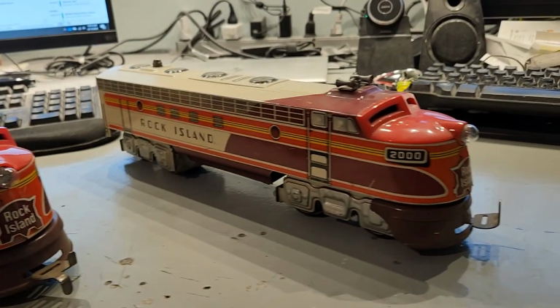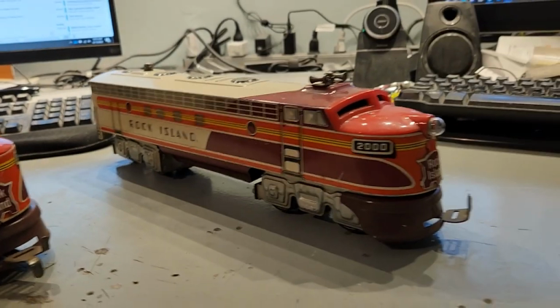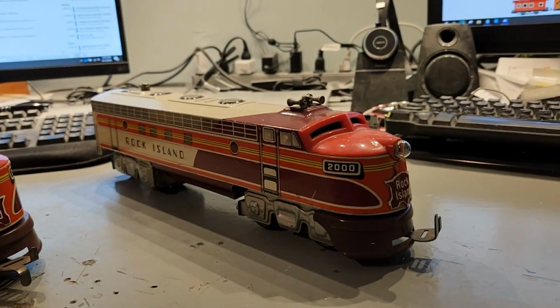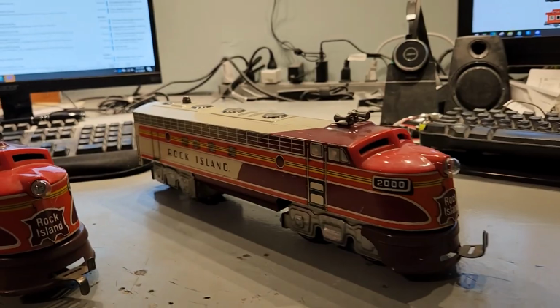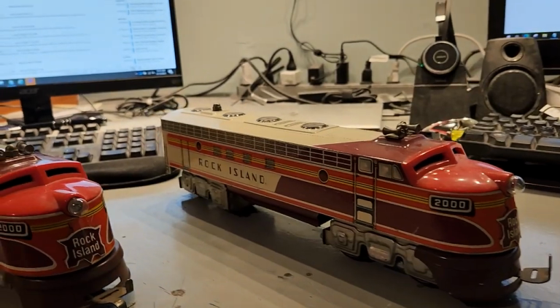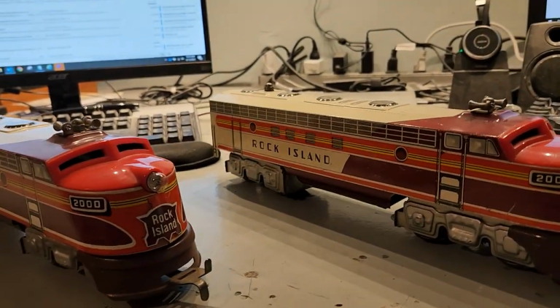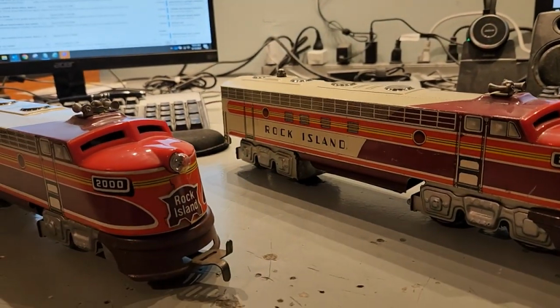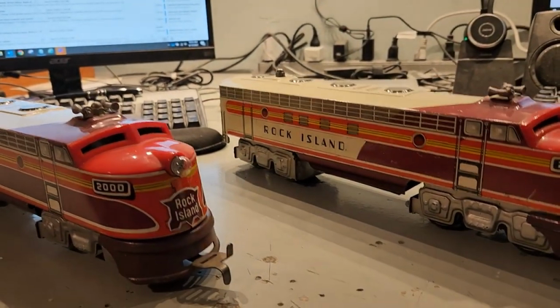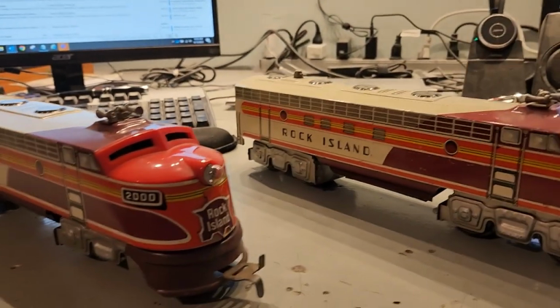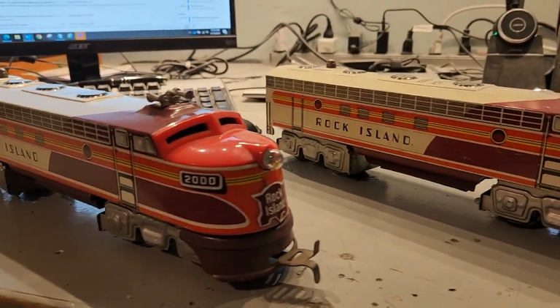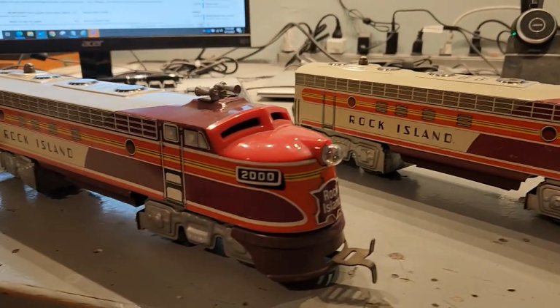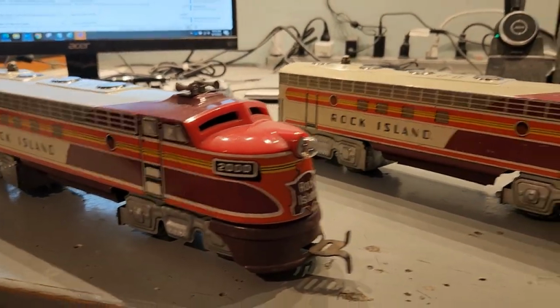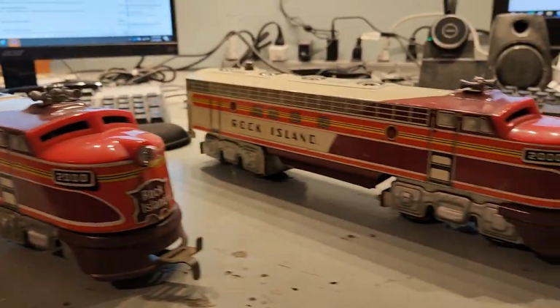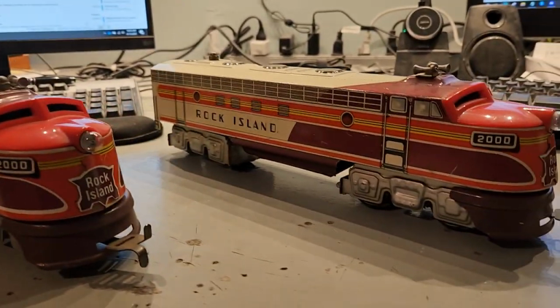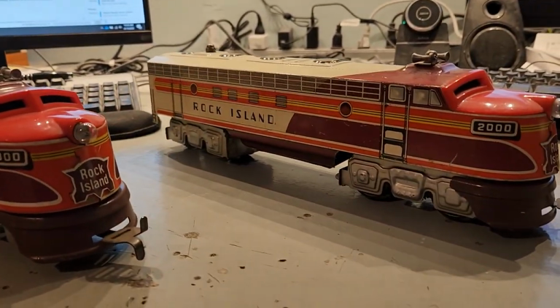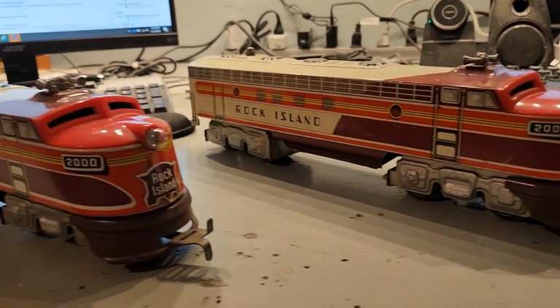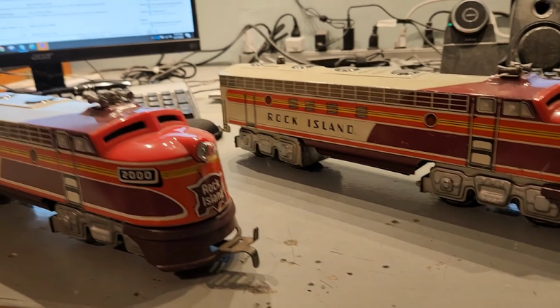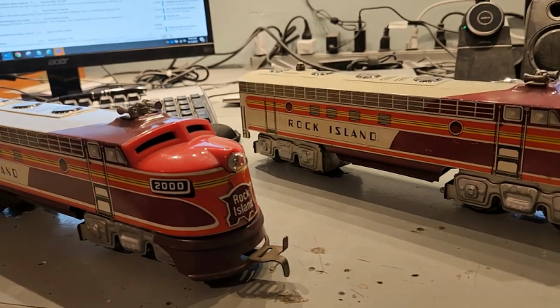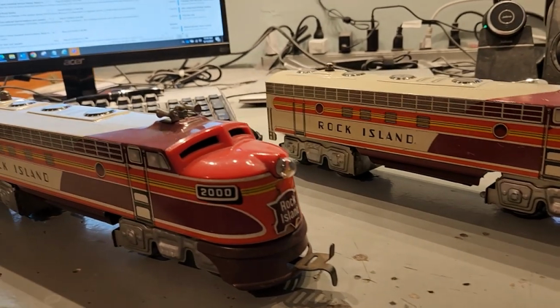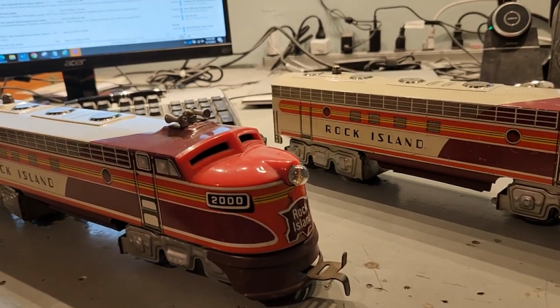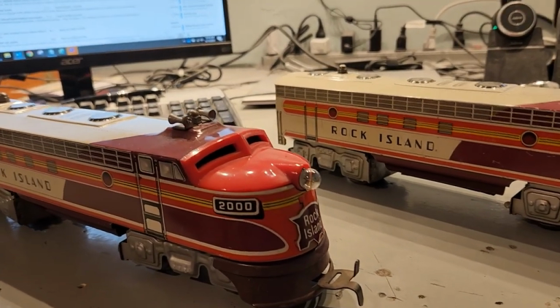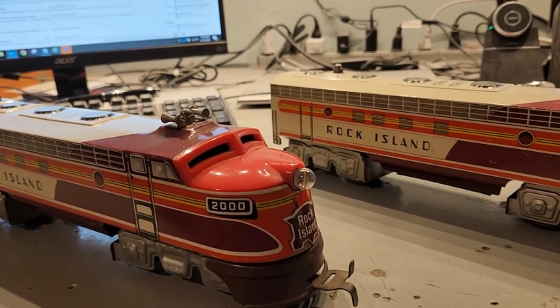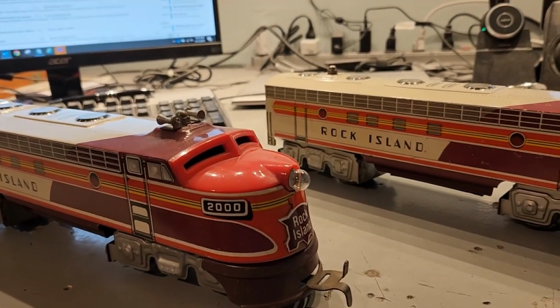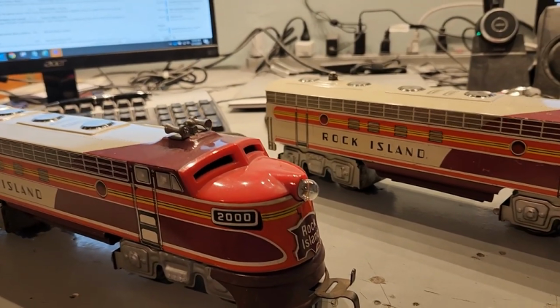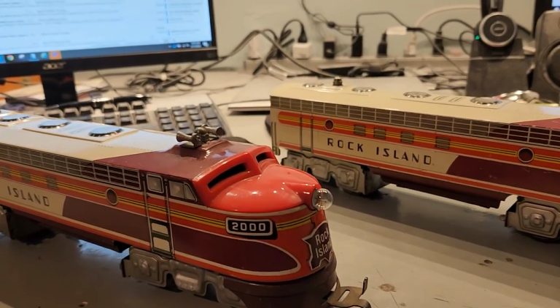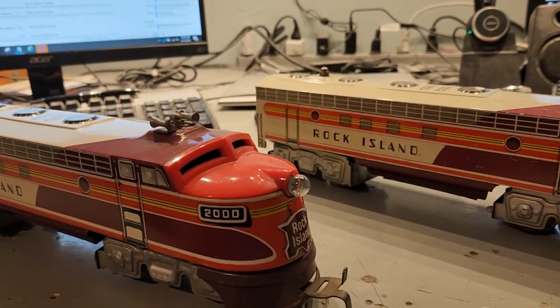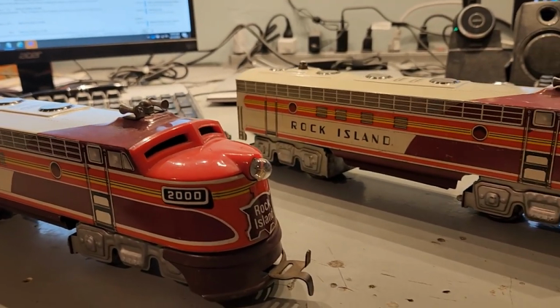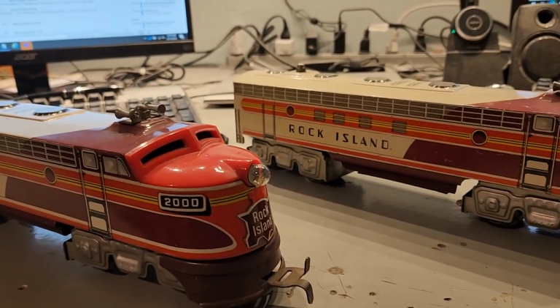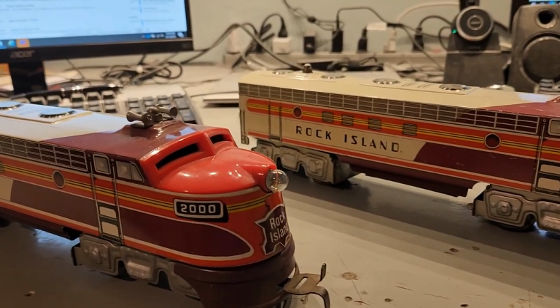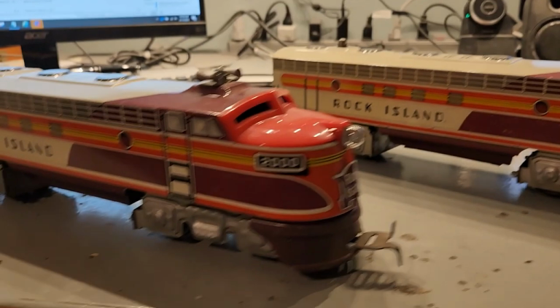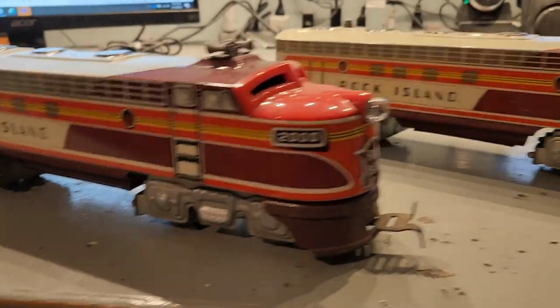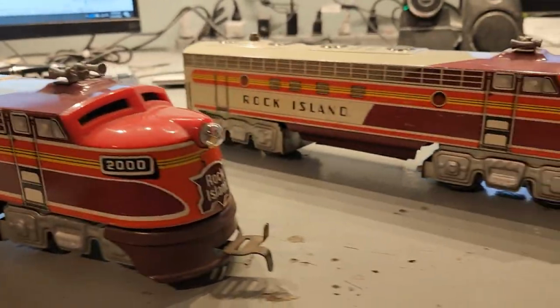Hello, everyone. This video goes along with the Mecca Waybill article I'm writing right now, and we're going to be looking at the Unique Art Lines or Unique Art Trains F7 locomotive.